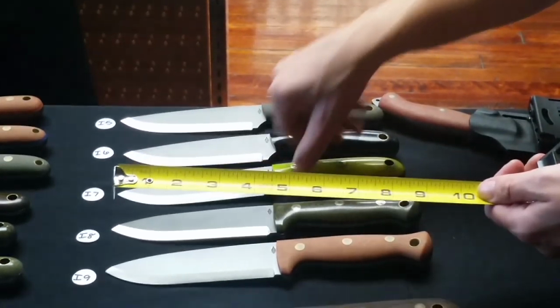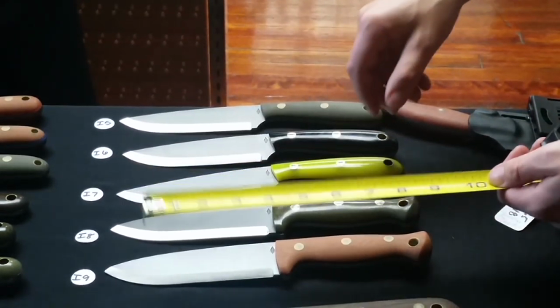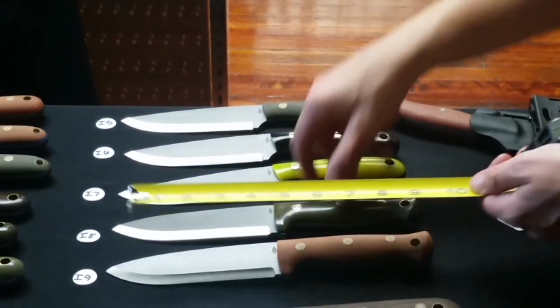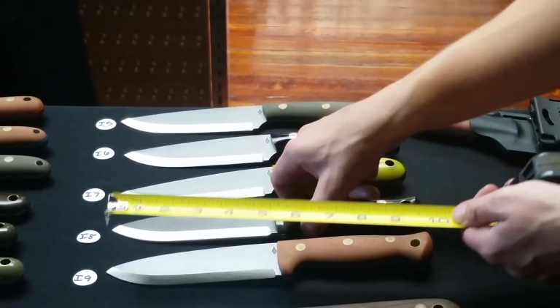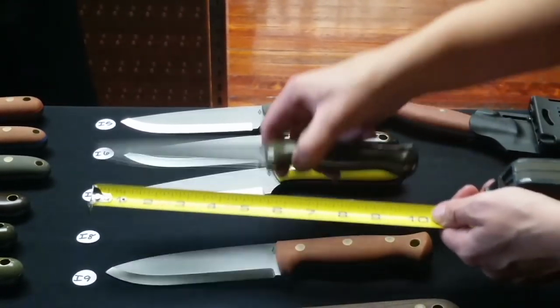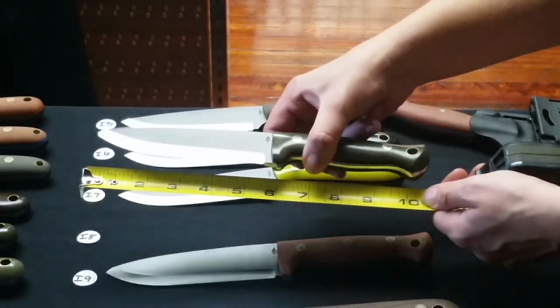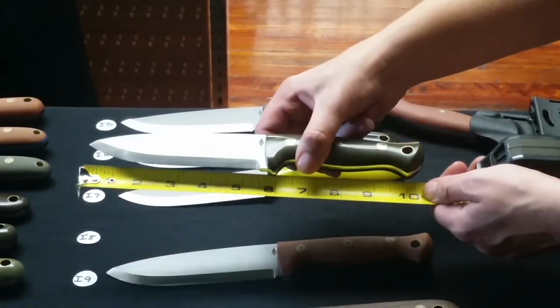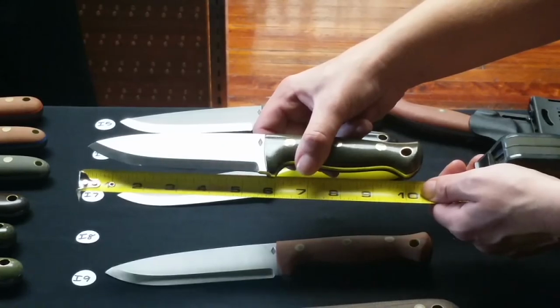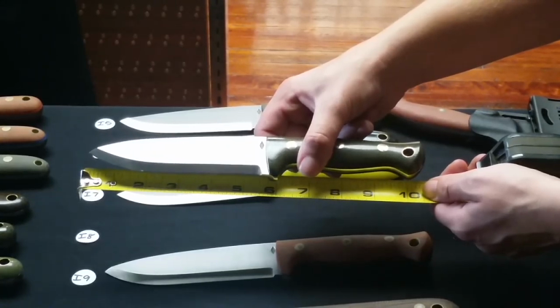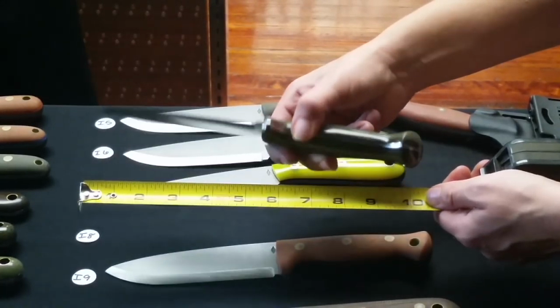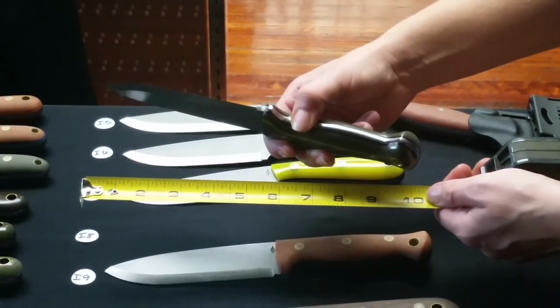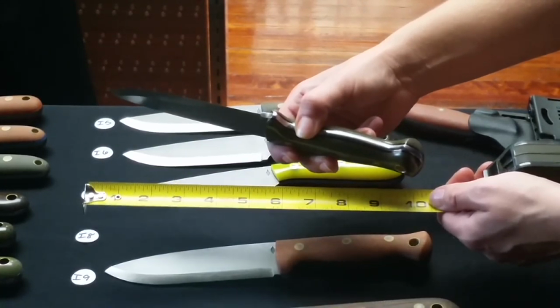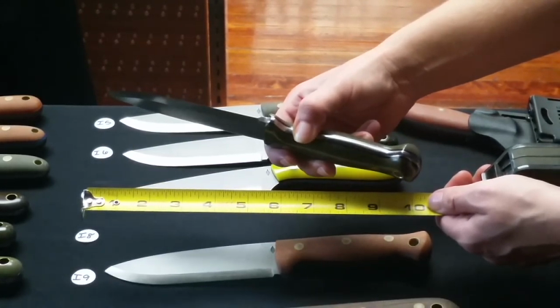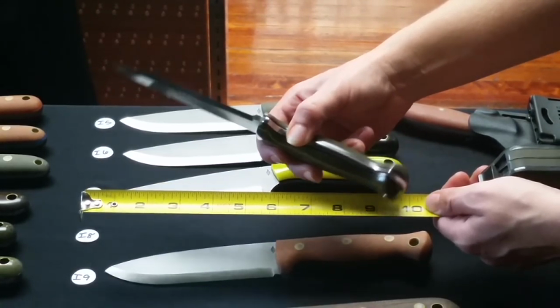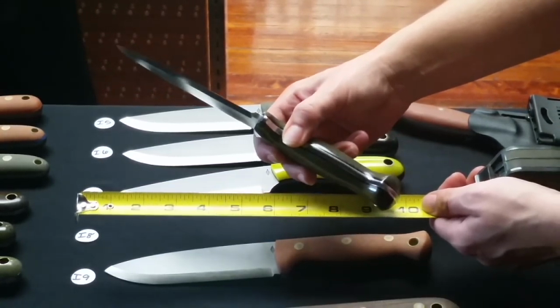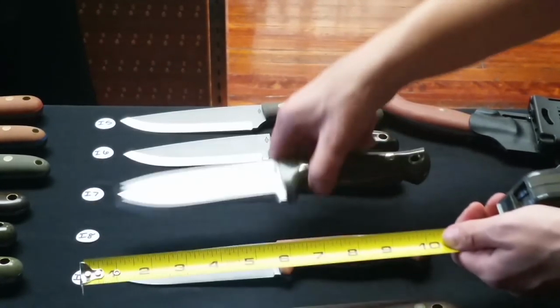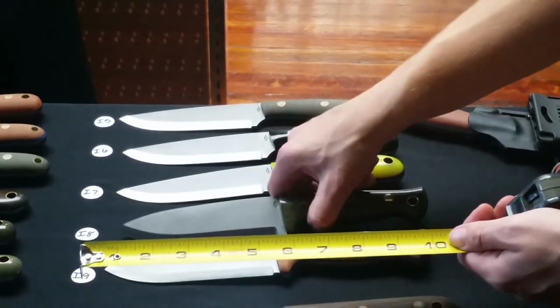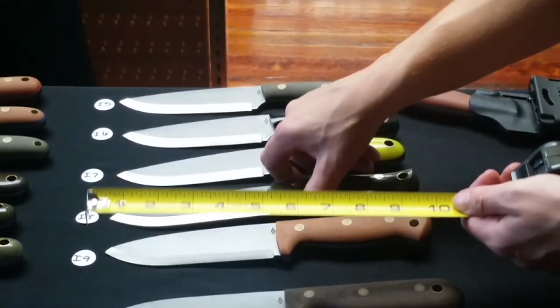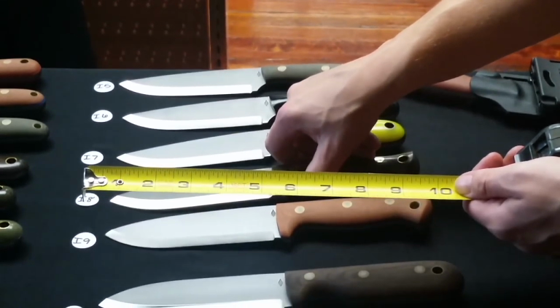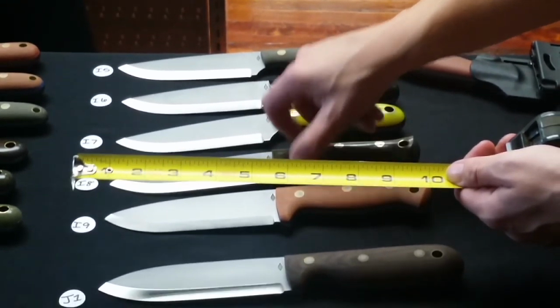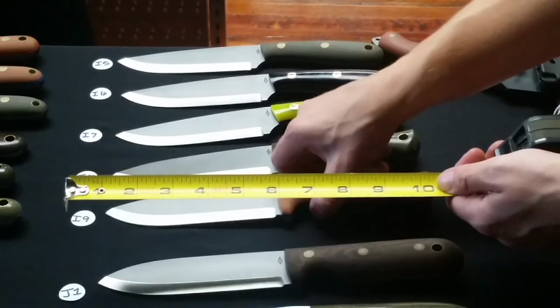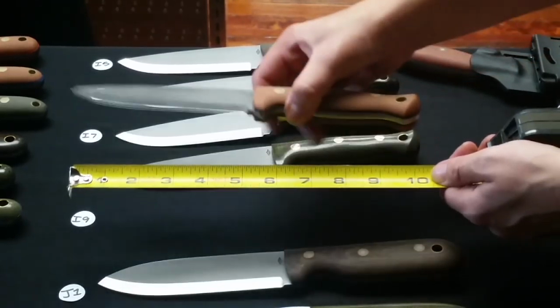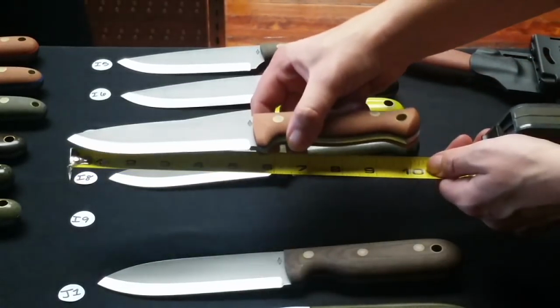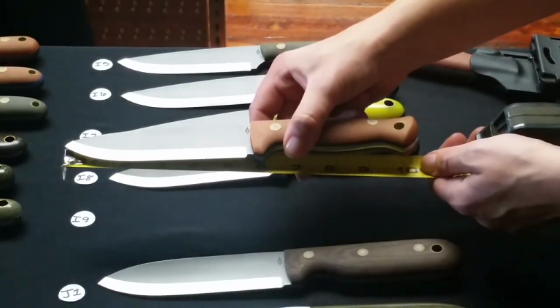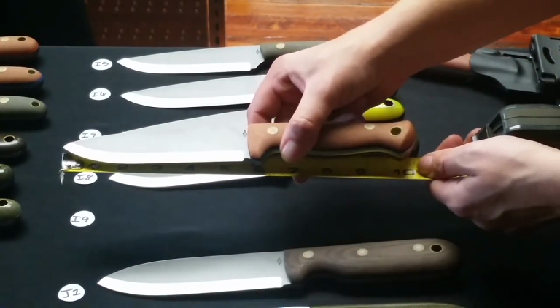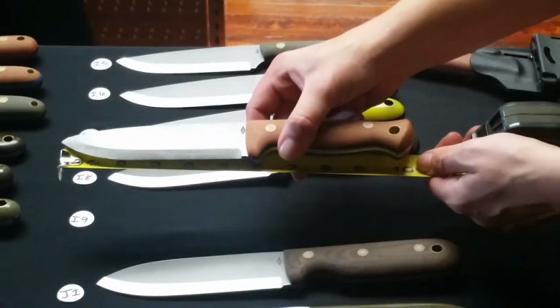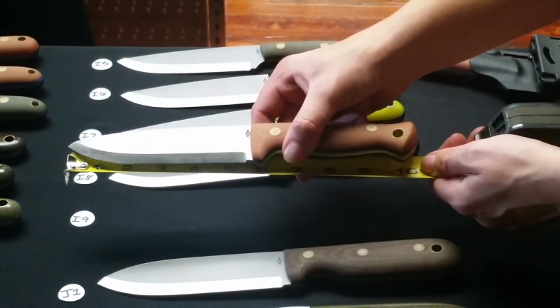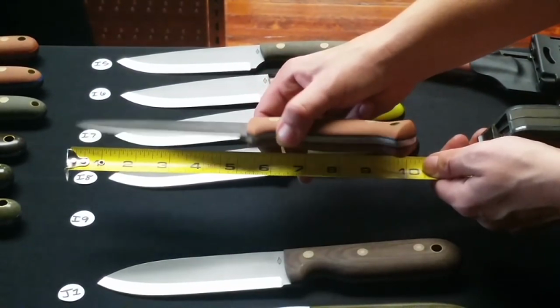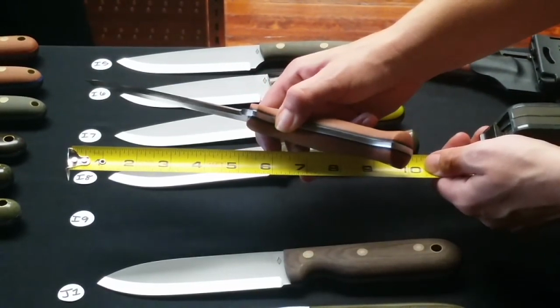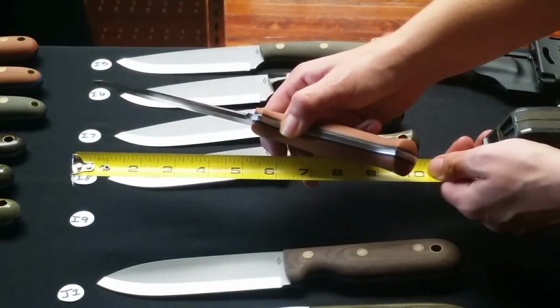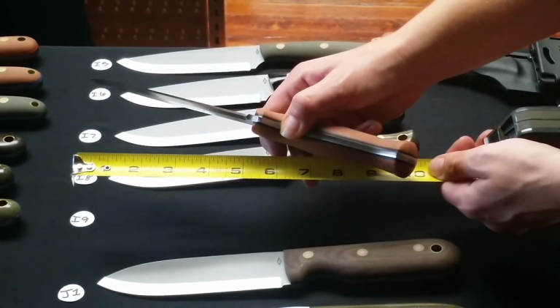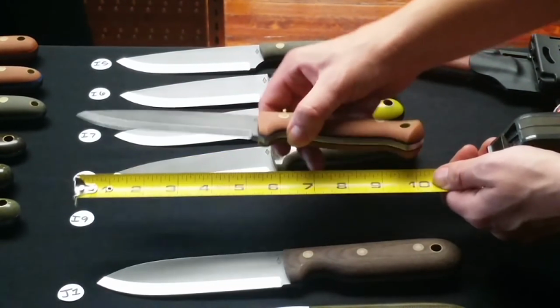I8 is a Scandi grind Attitude with green polished handles and black liners. I9 is a Scandi grind Attitude with natural bead blasted handles and black liners.